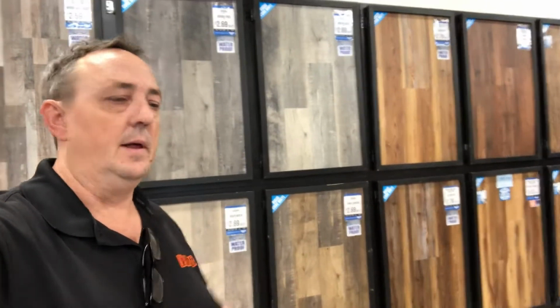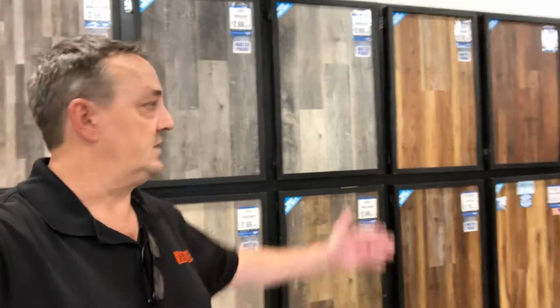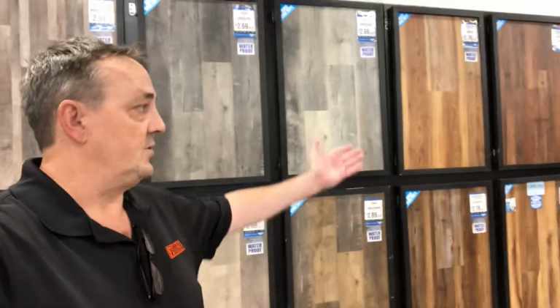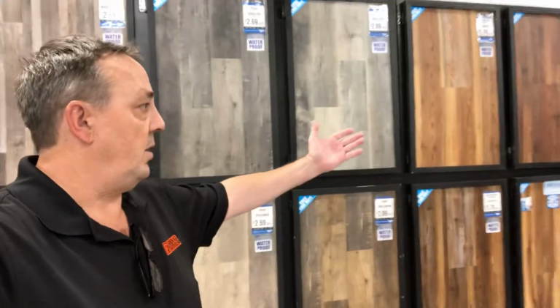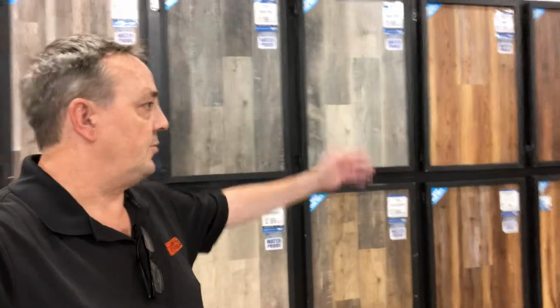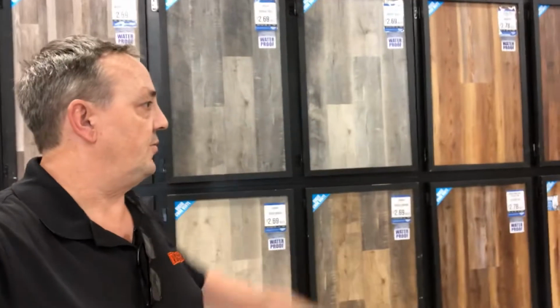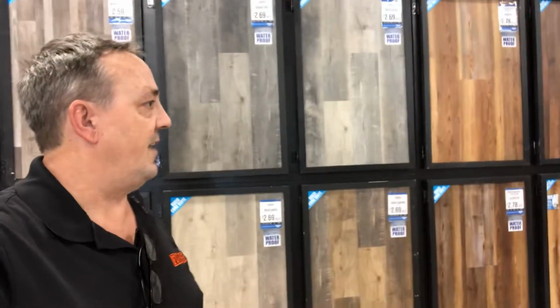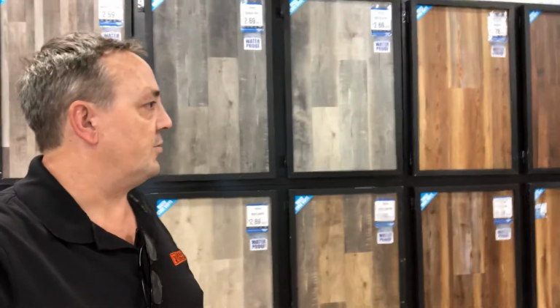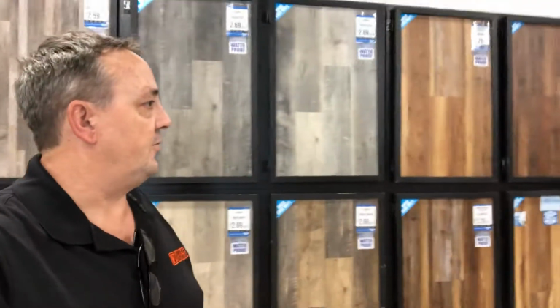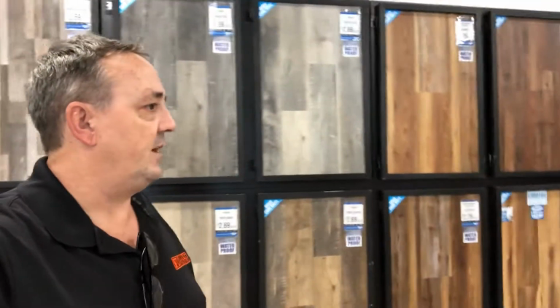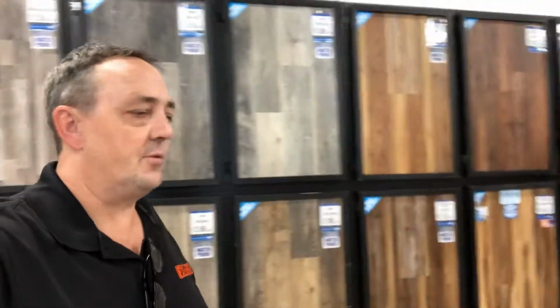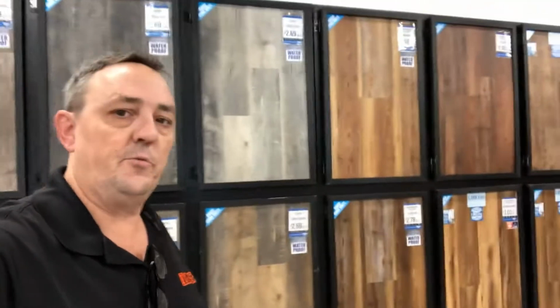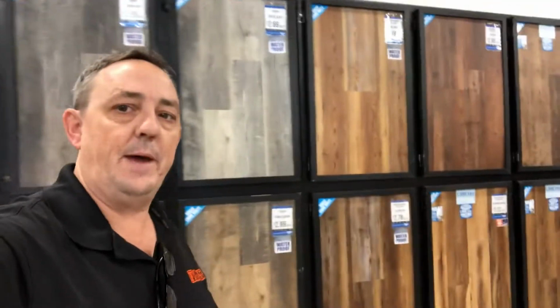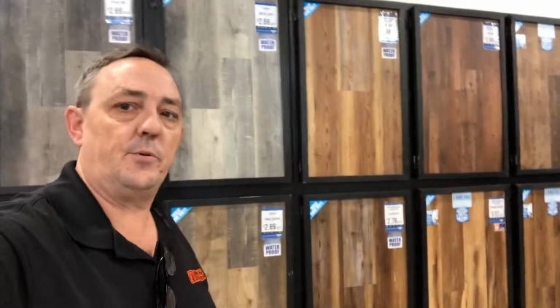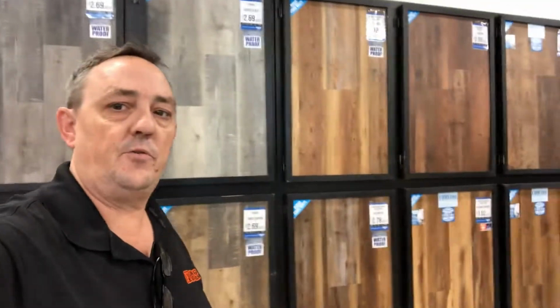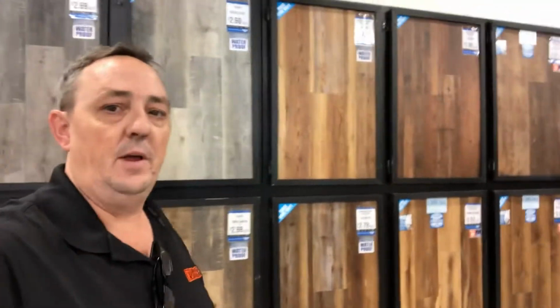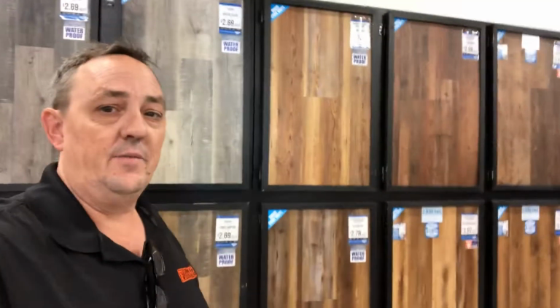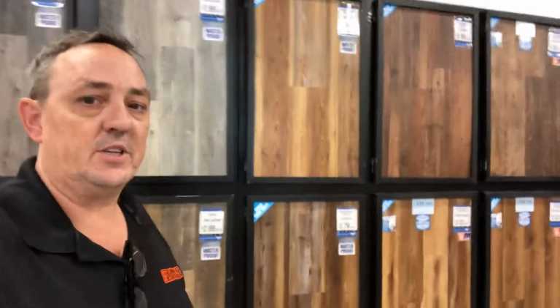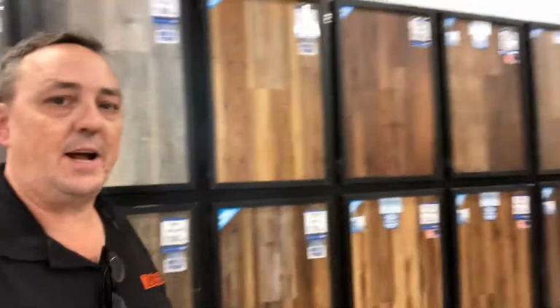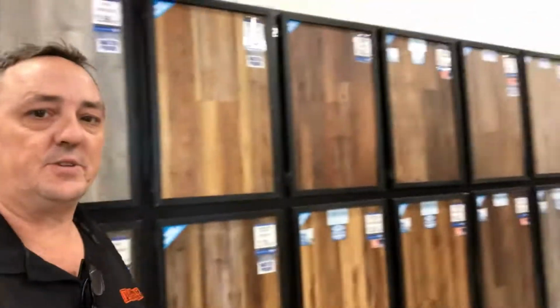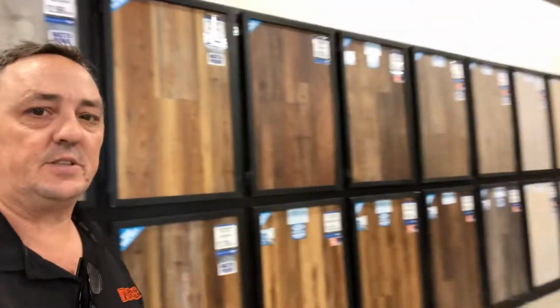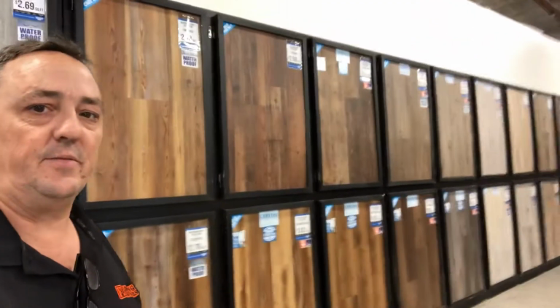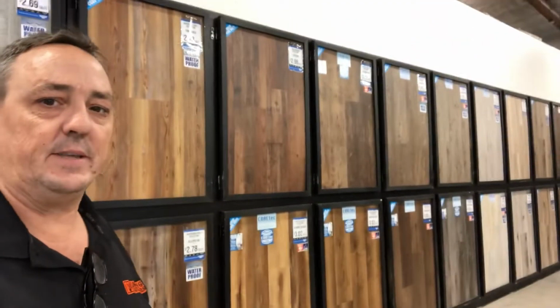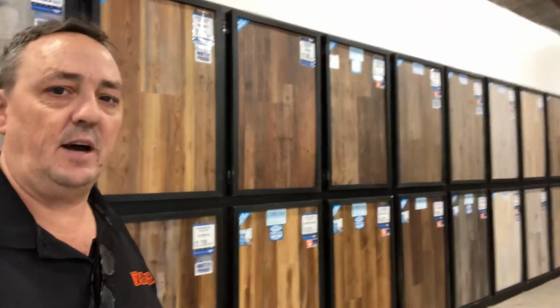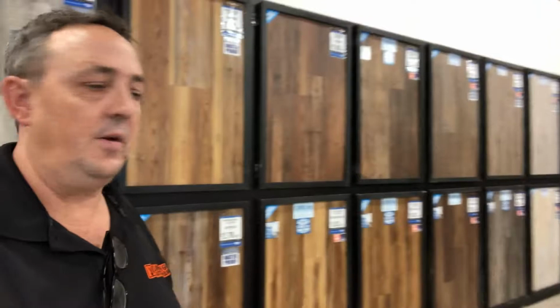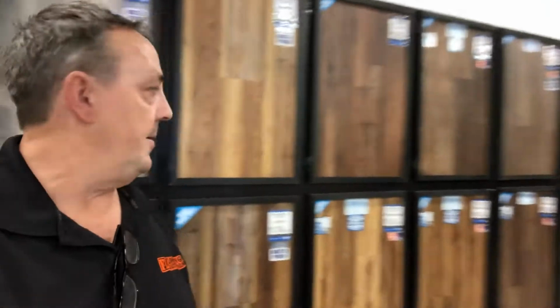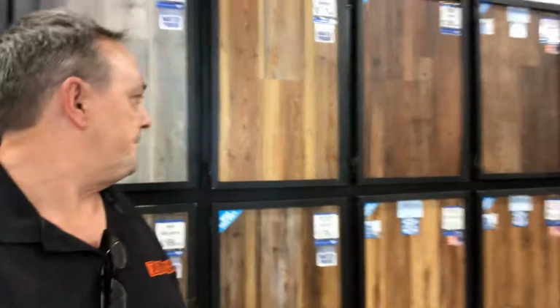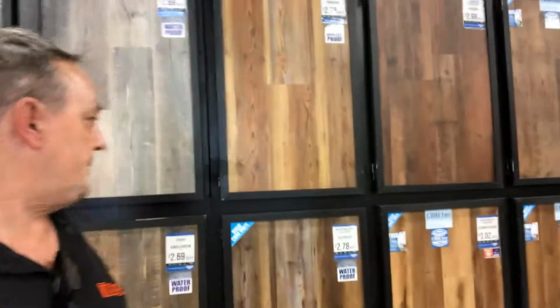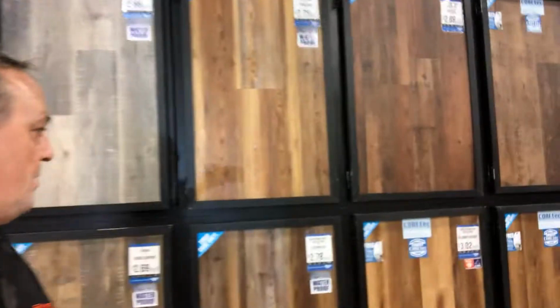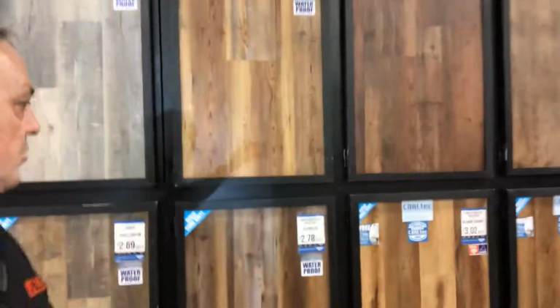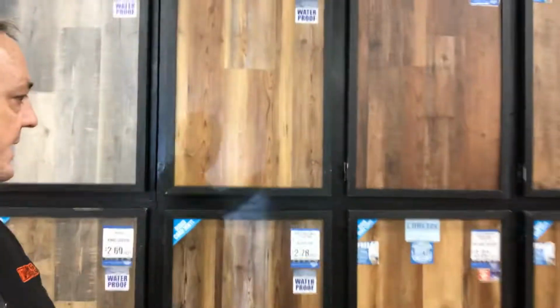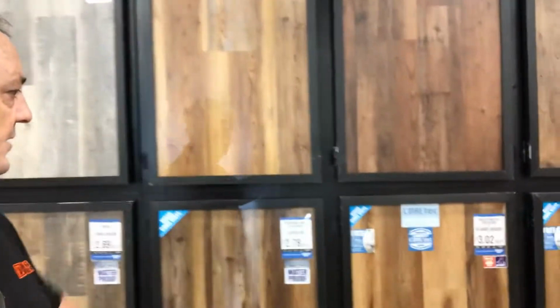This stuff is waterproof, life-proof, kid-proof, pet-proof, very scratch resistant, very tough, great colors.